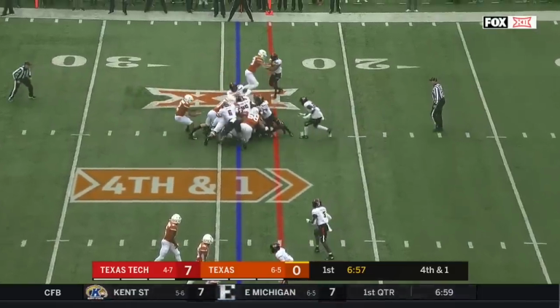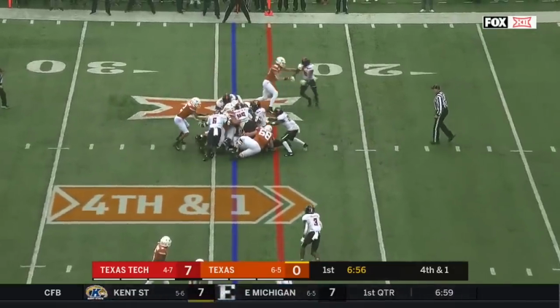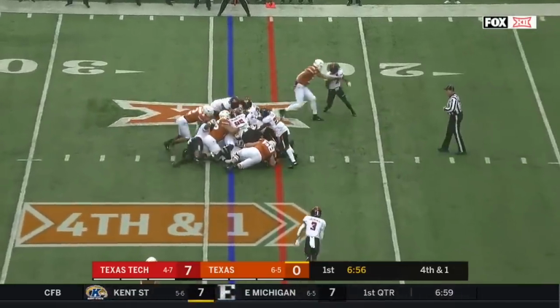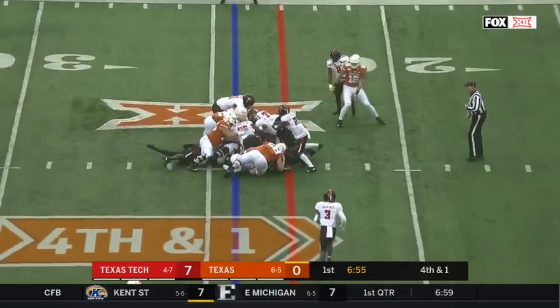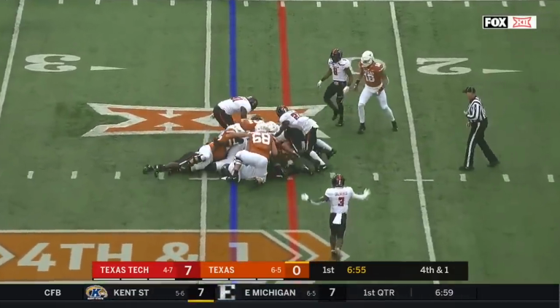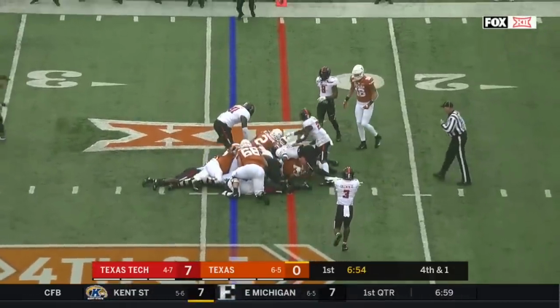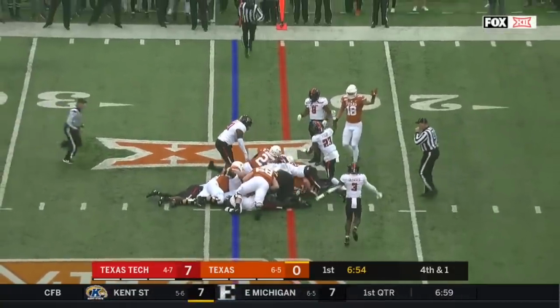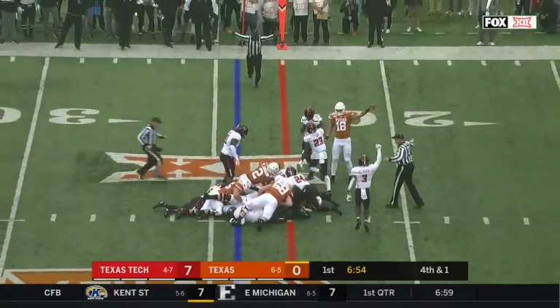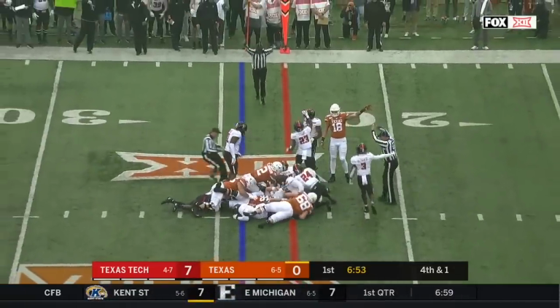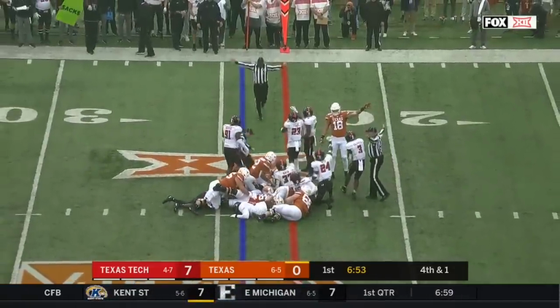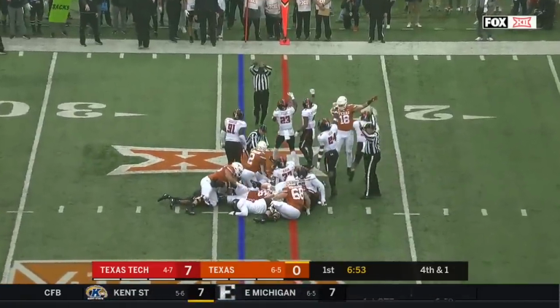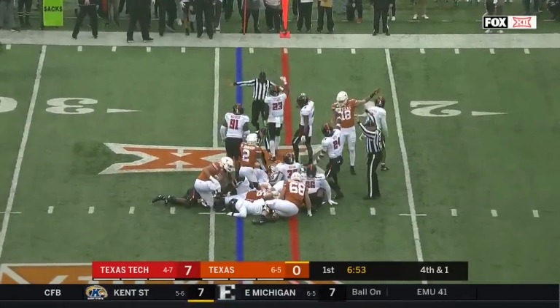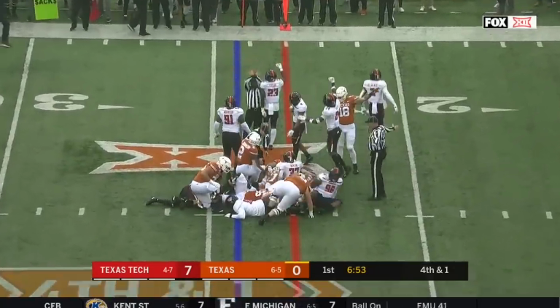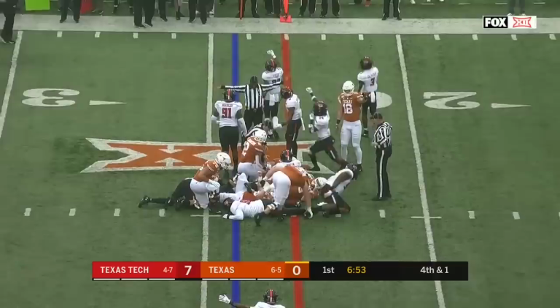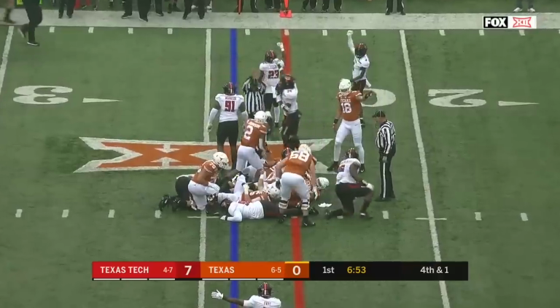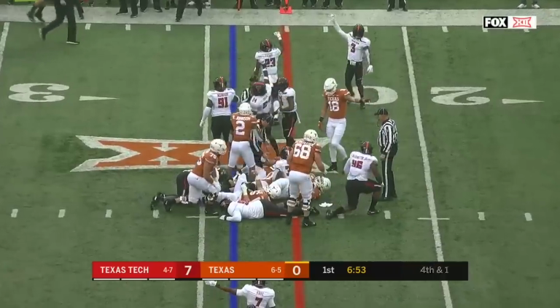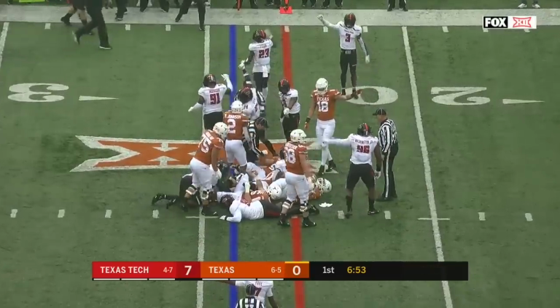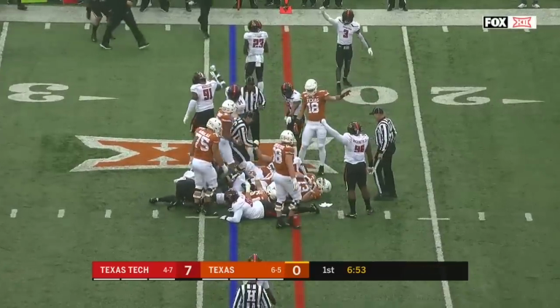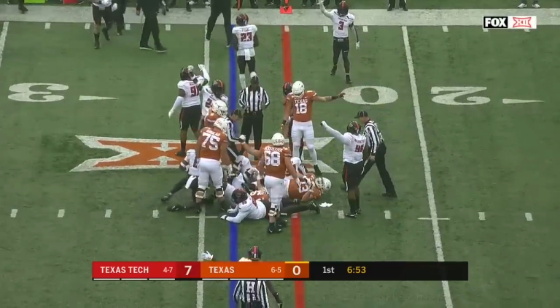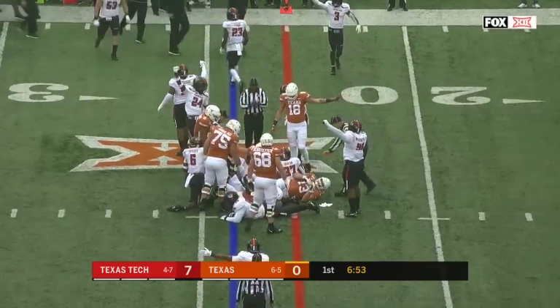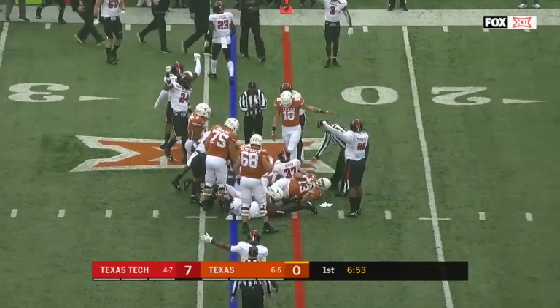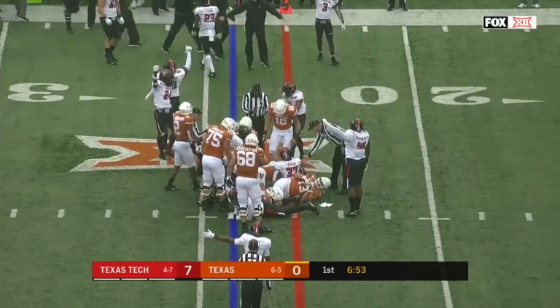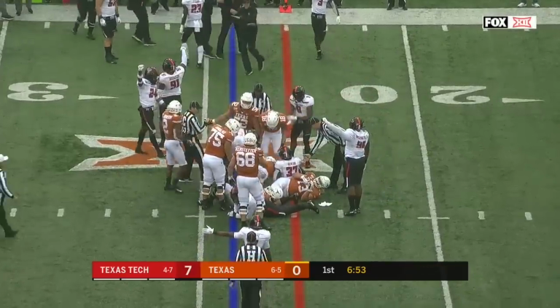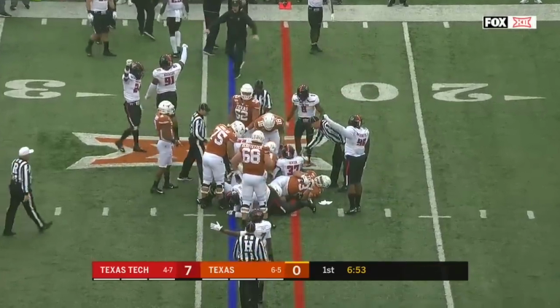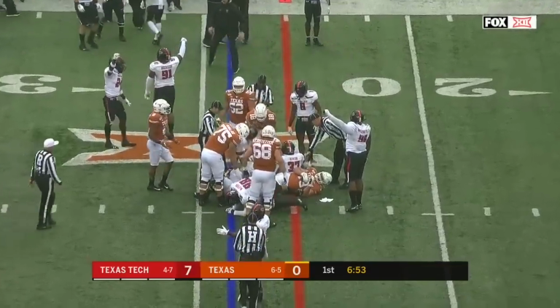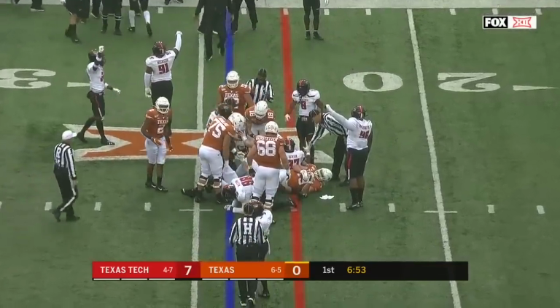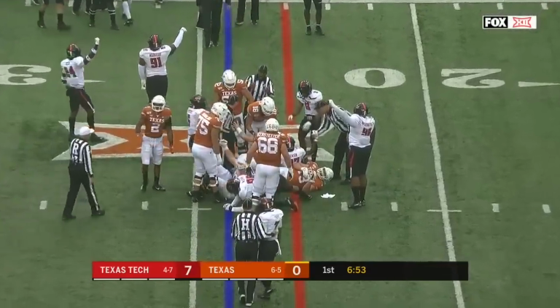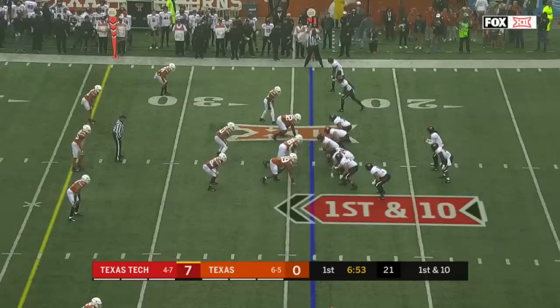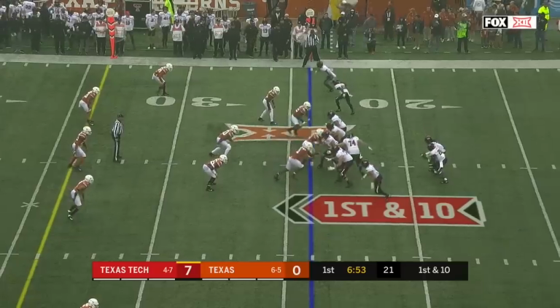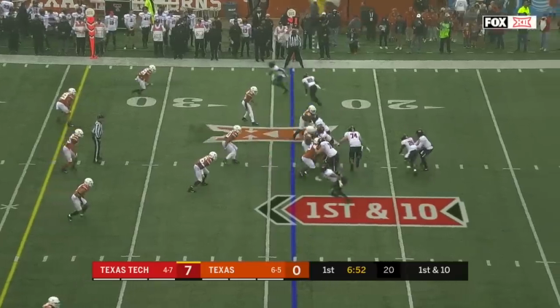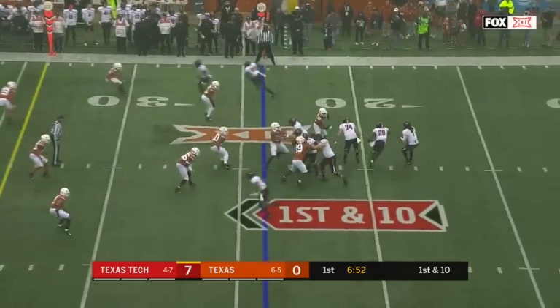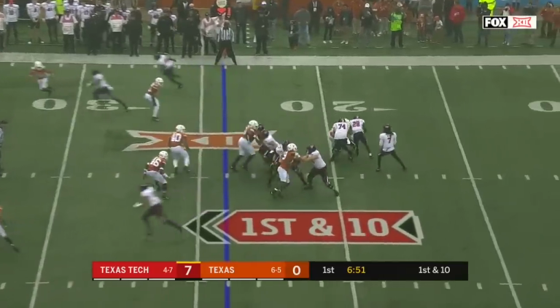Quarterback sneak, initial surge — not close, he didn't get it. A punt and a turnover on downs on the first two Texas possessions.